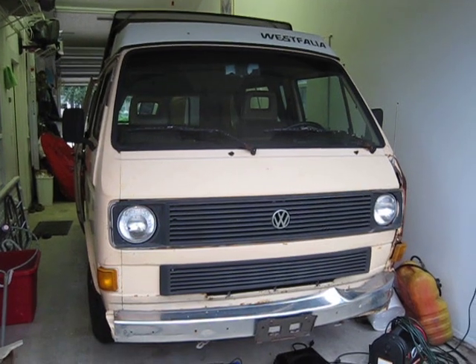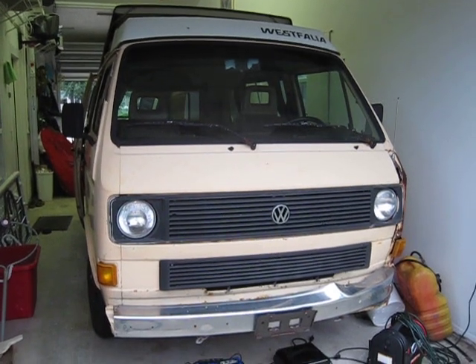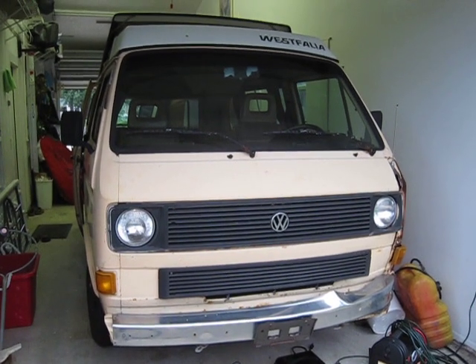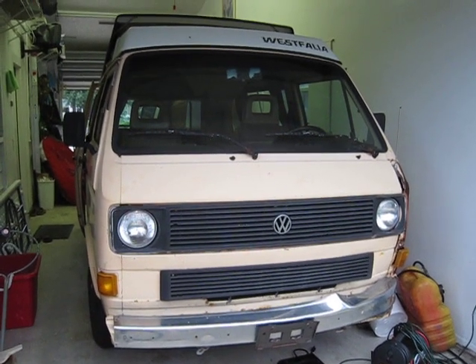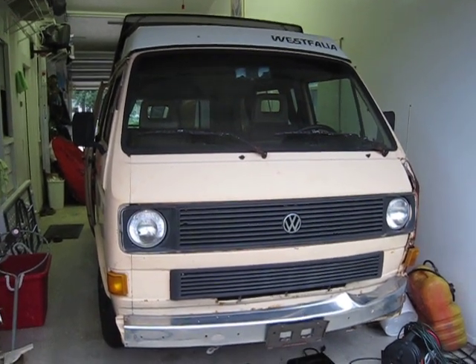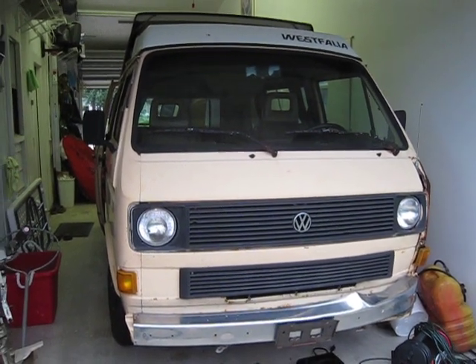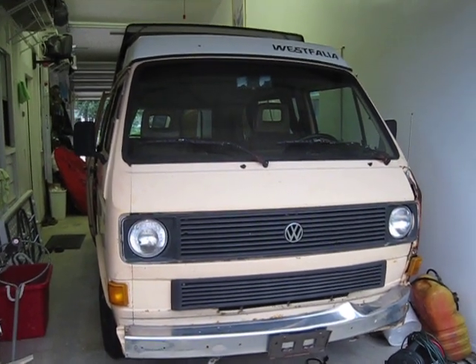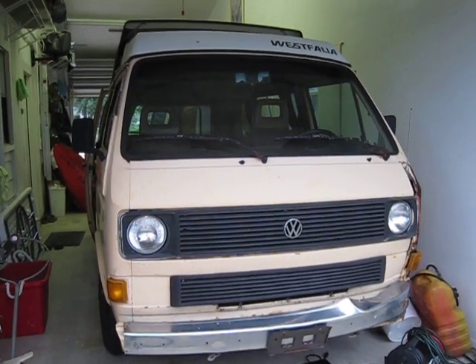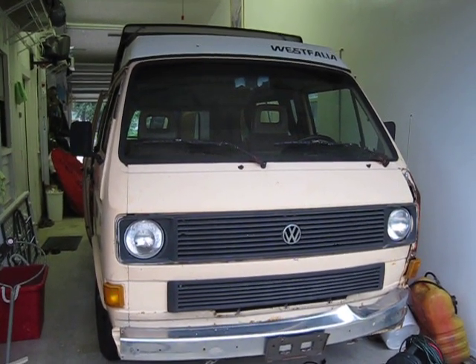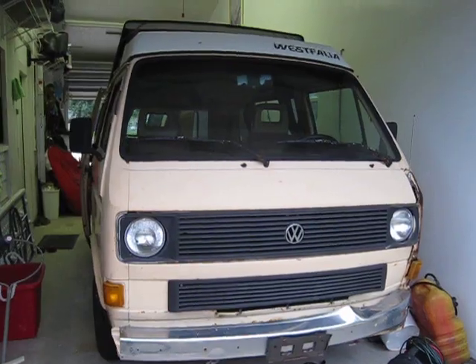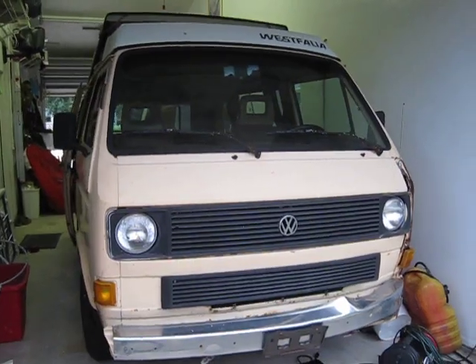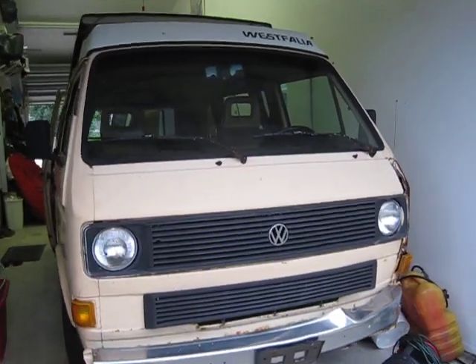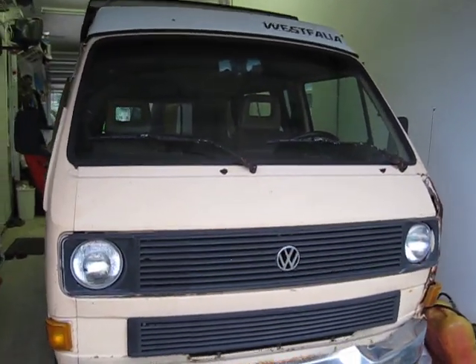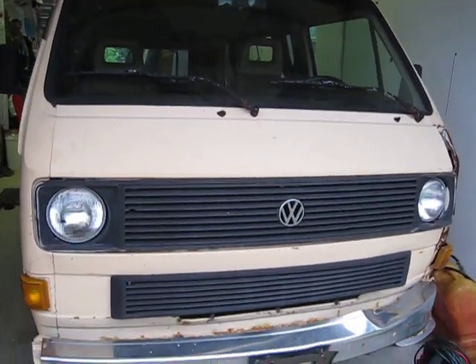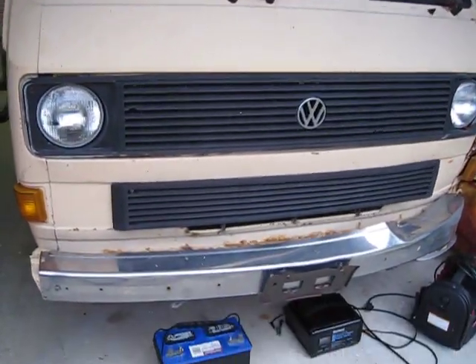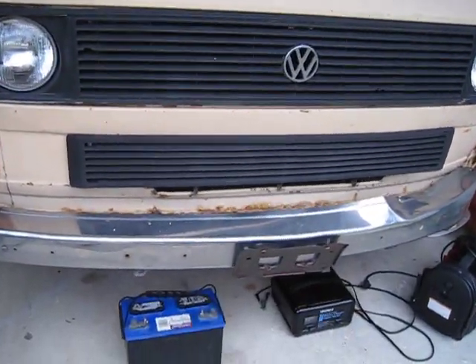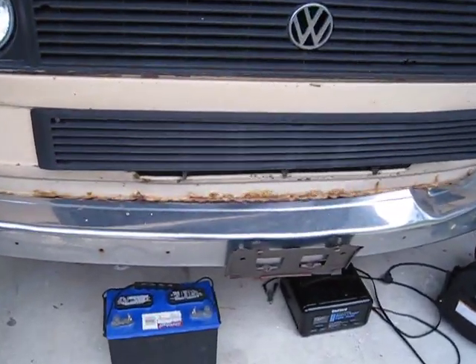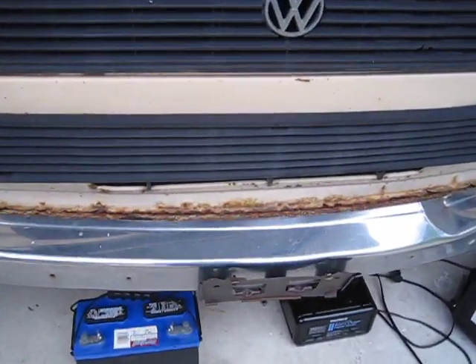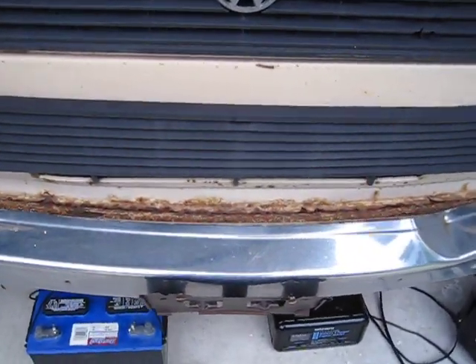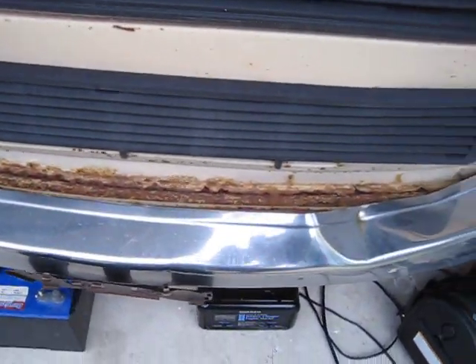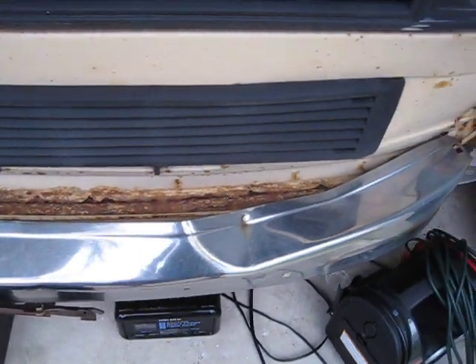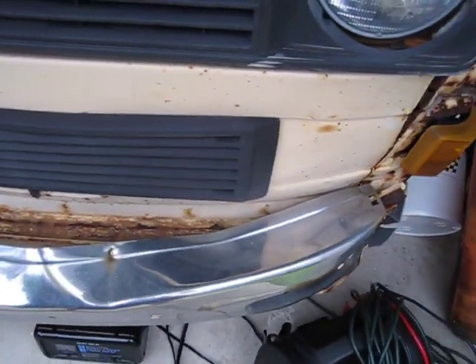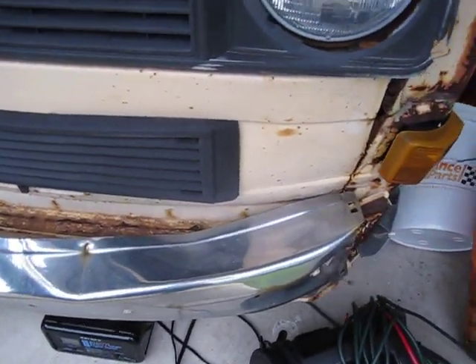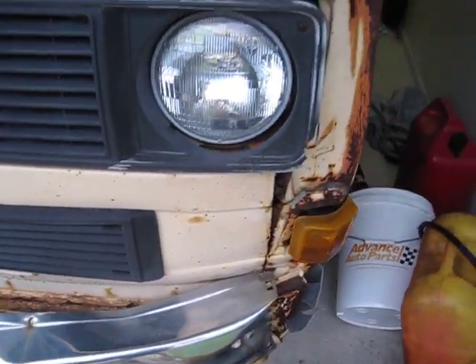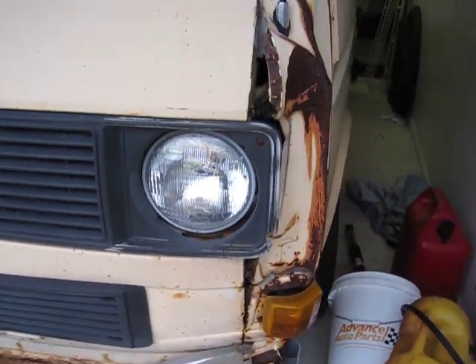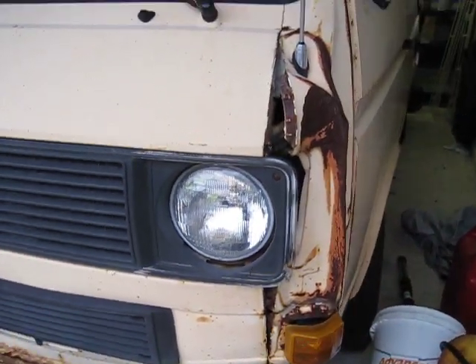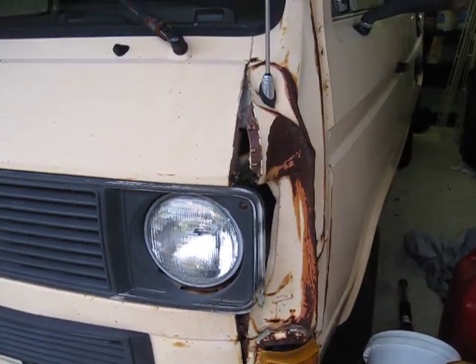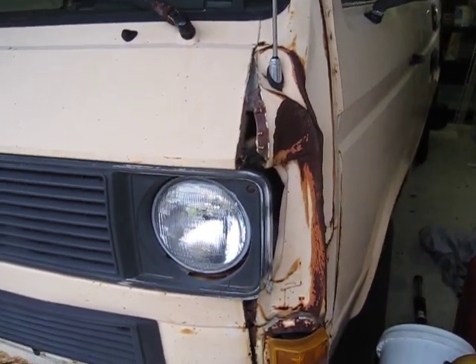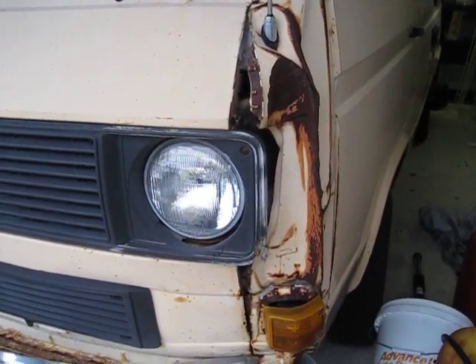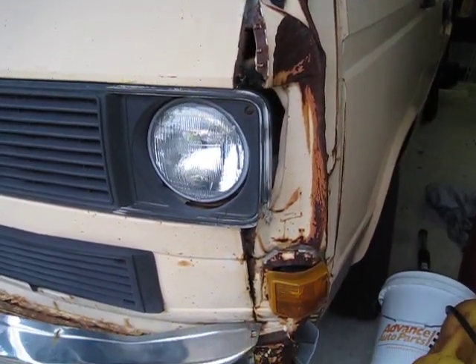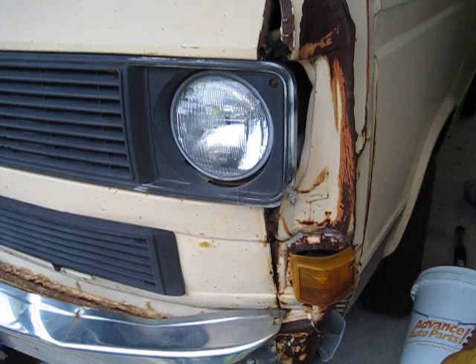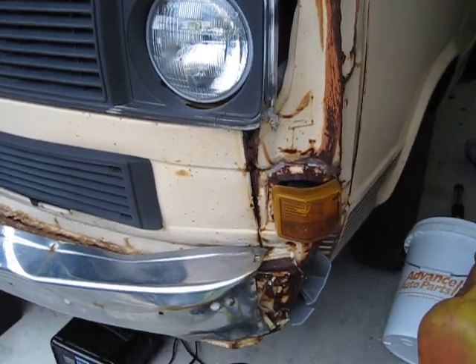All right, this is a virtual tour of this 1985 Volkswagen Westphalia van. You can see that there's damage and rust to the front bumper. It was damaged here, never repaired.